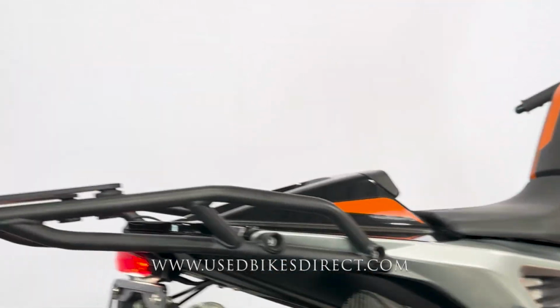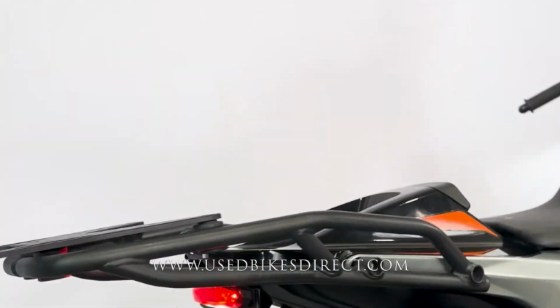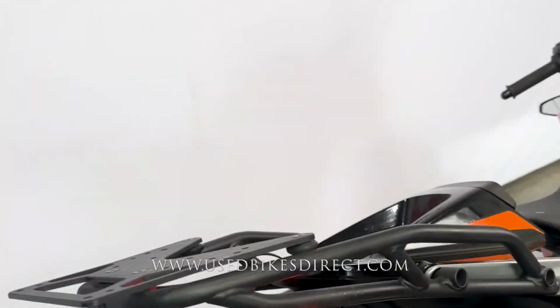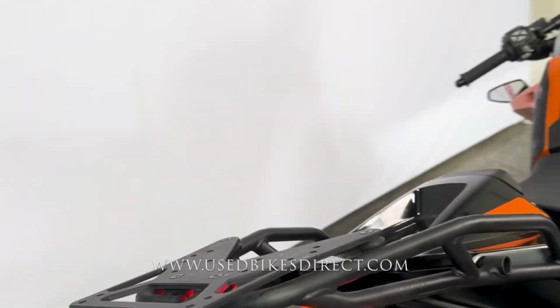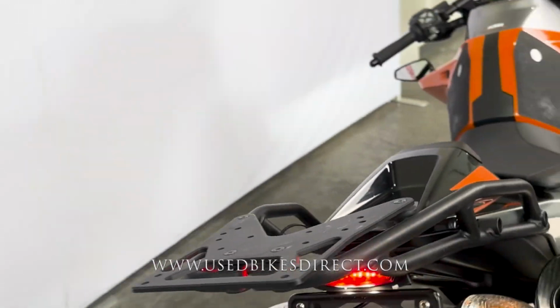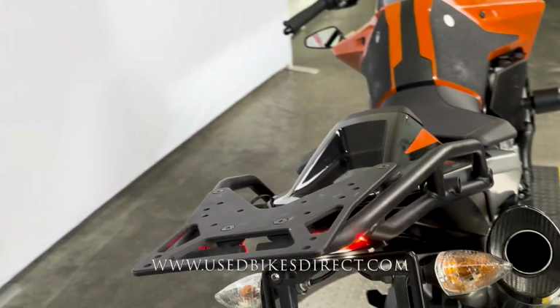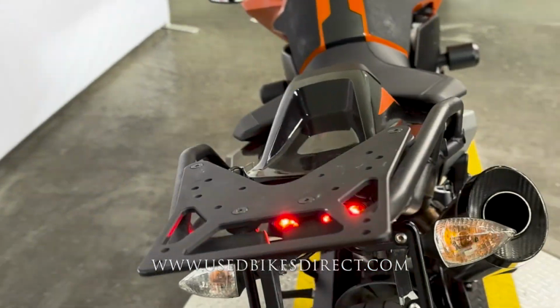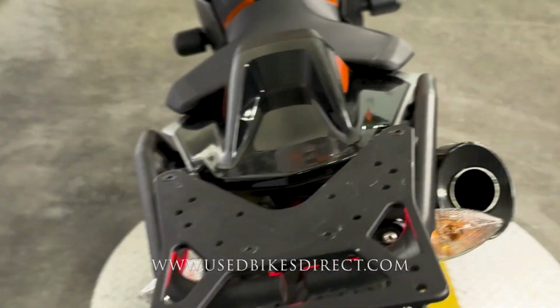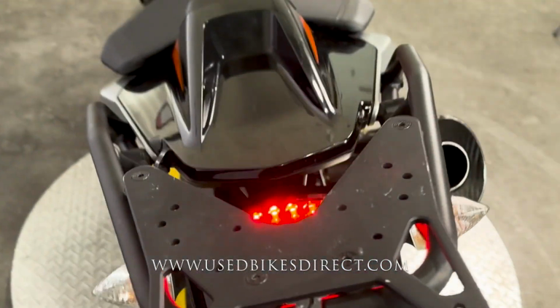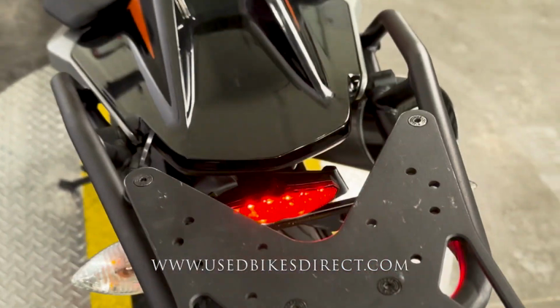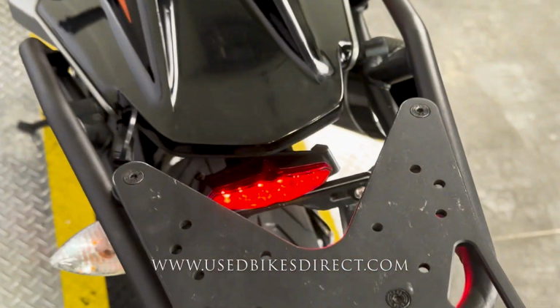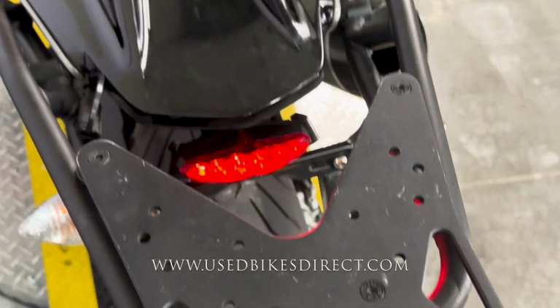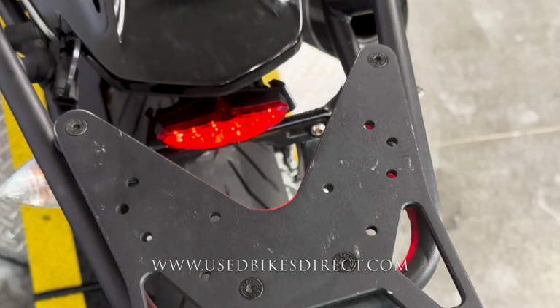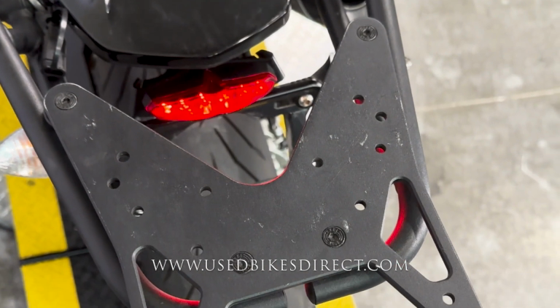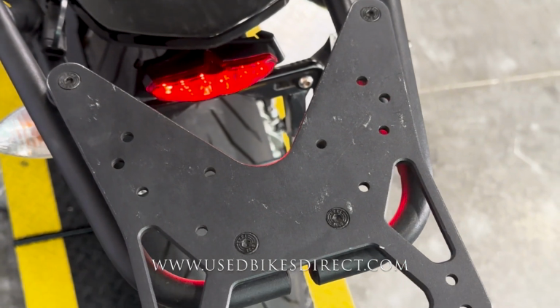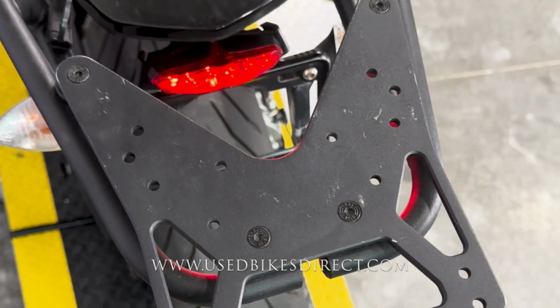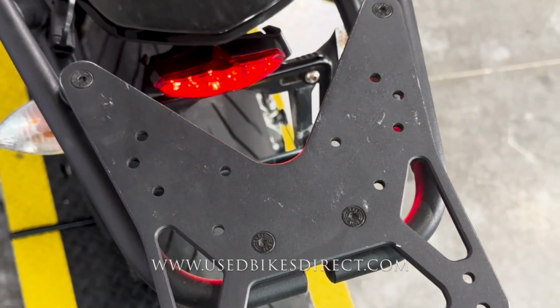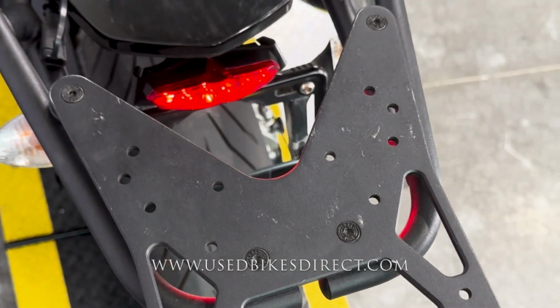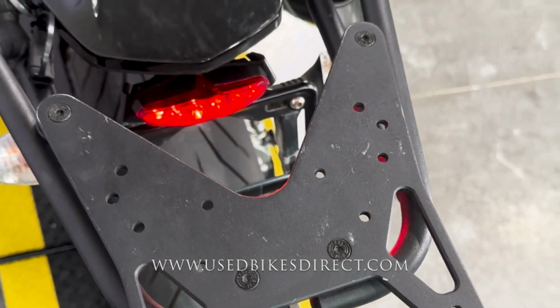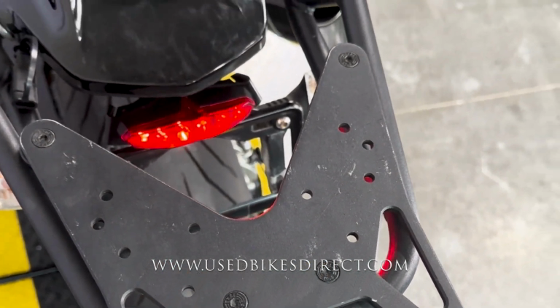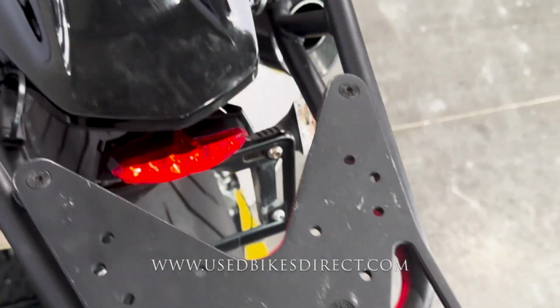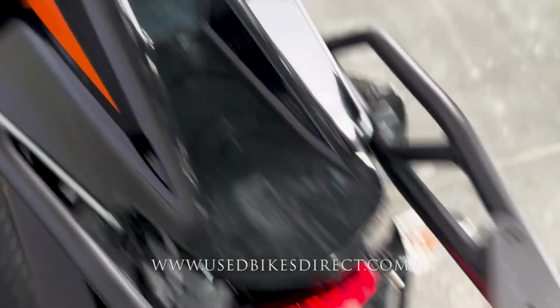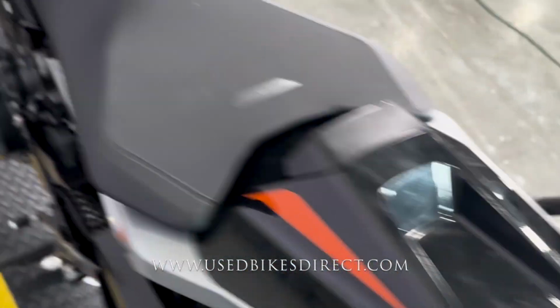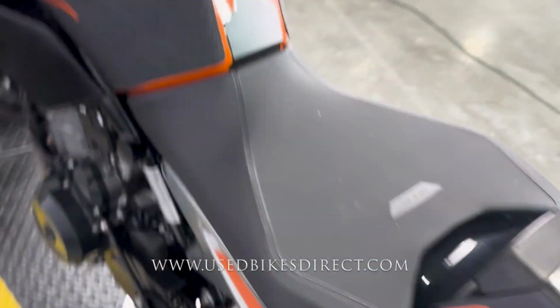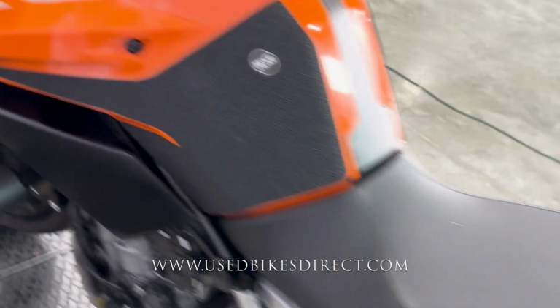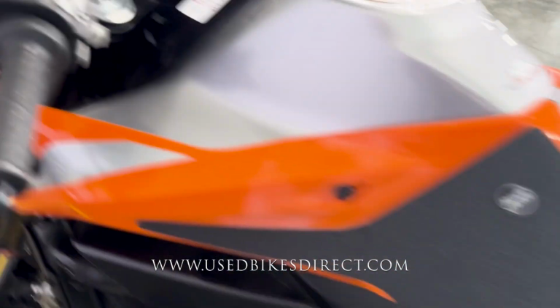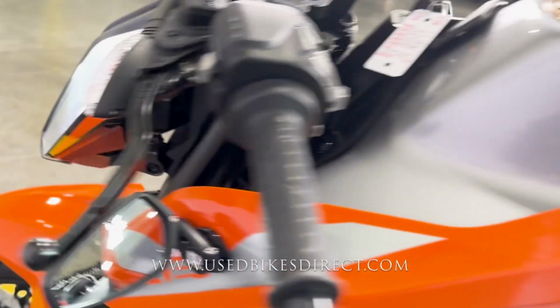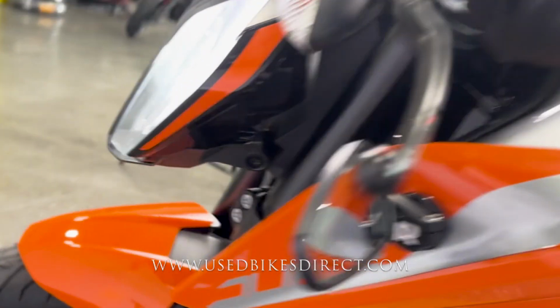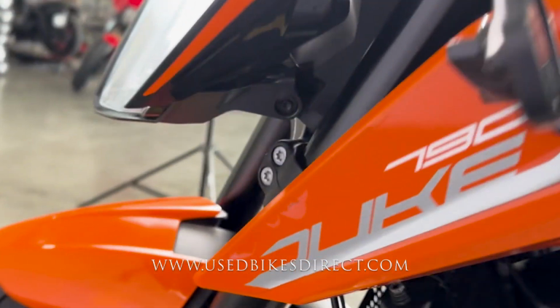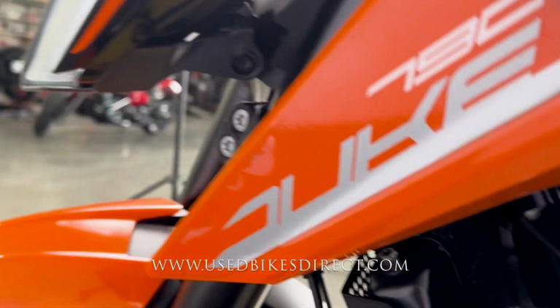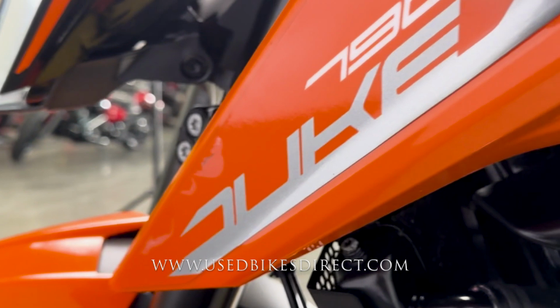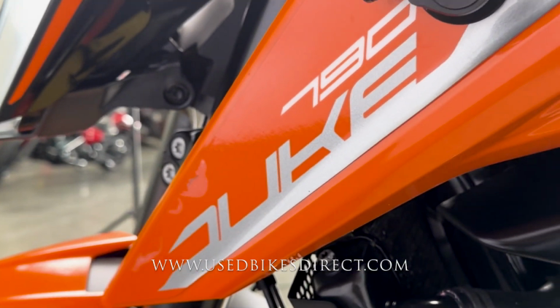The spots I do want to show you — right here on this rear carrier and a little bit on the black paint itself, you're going to have a couple of light scrapes, as well as up front next to the Duke logo.